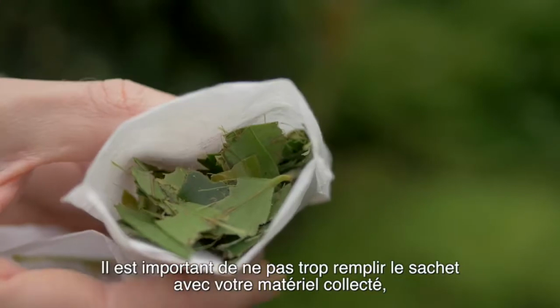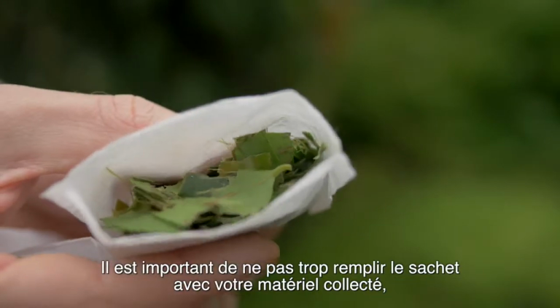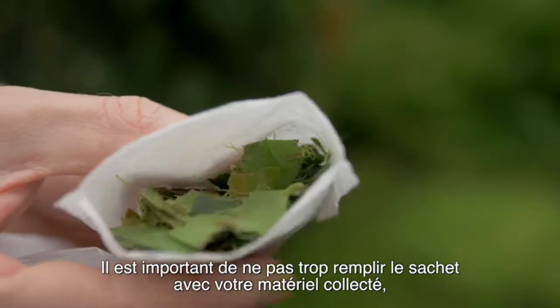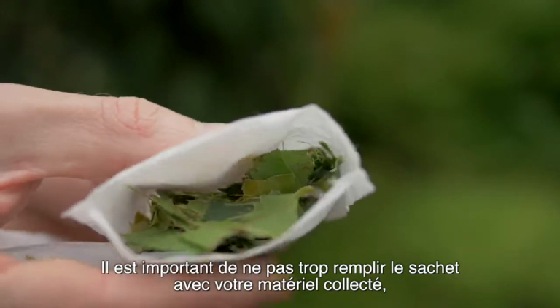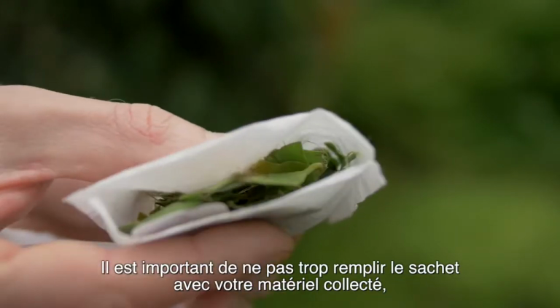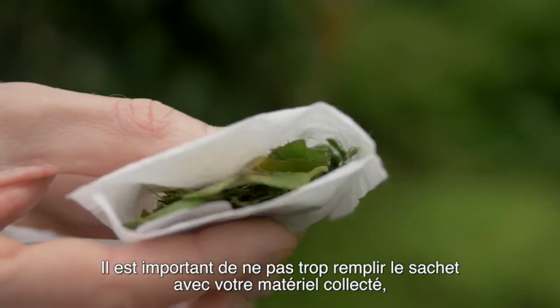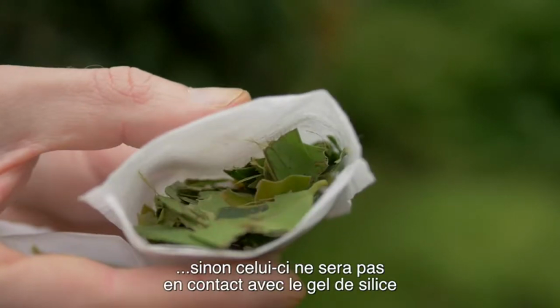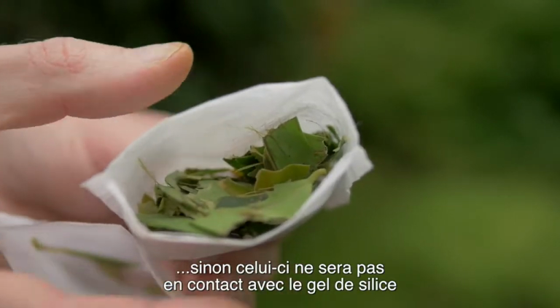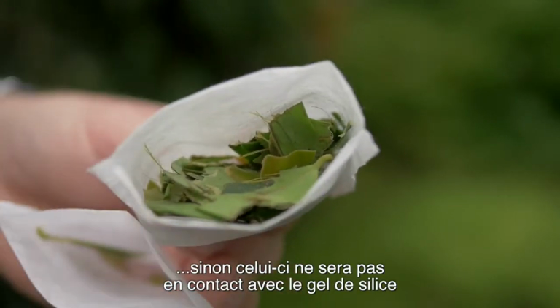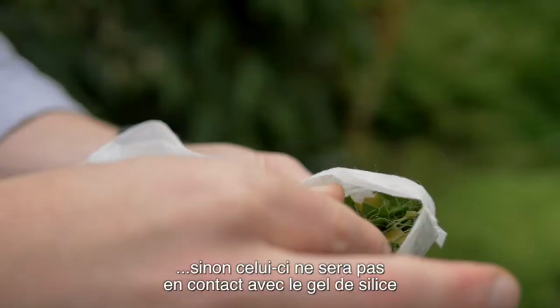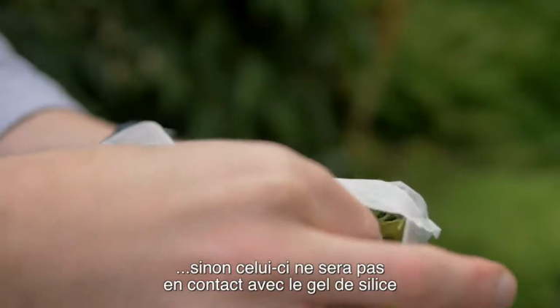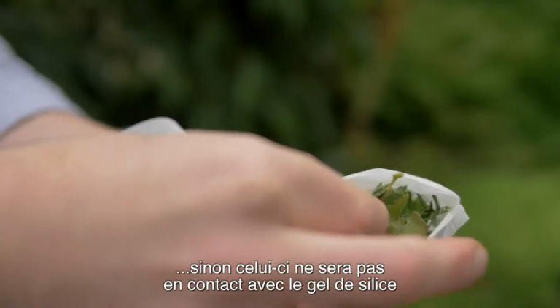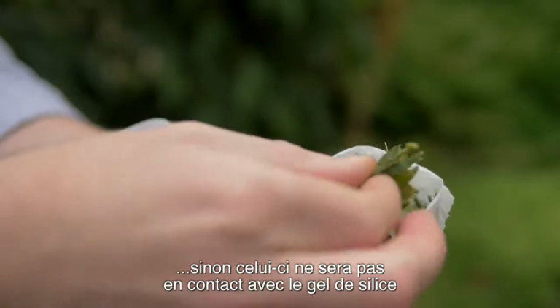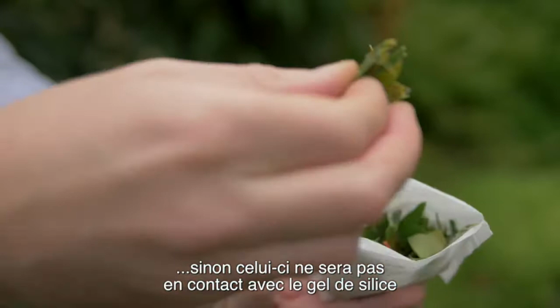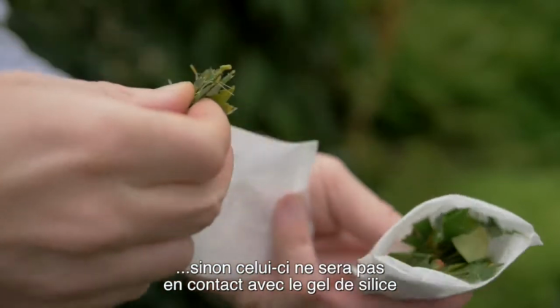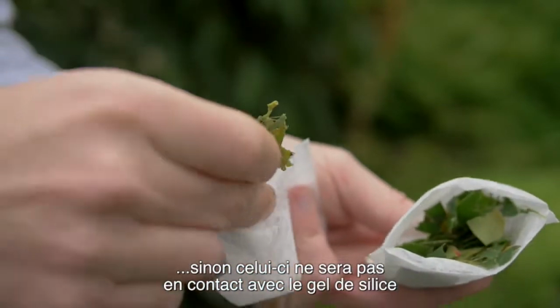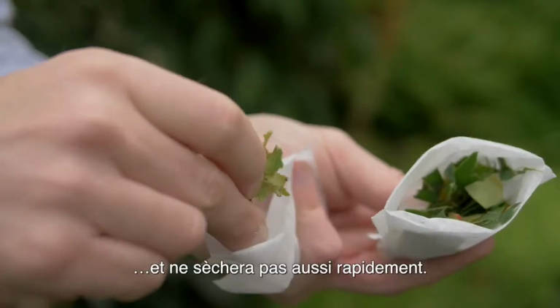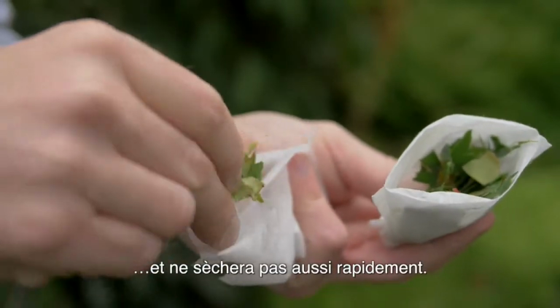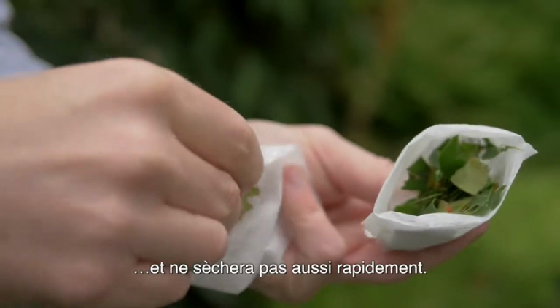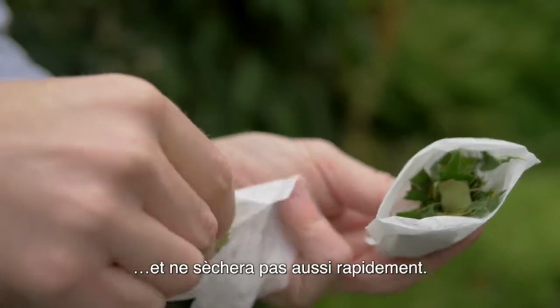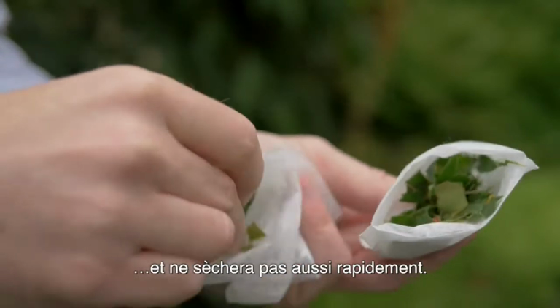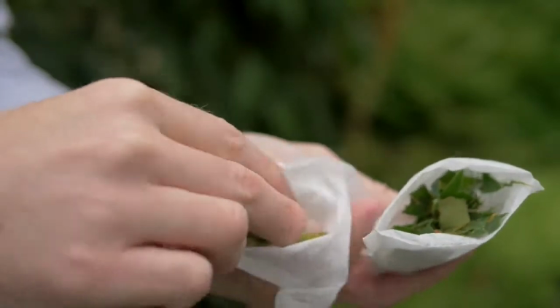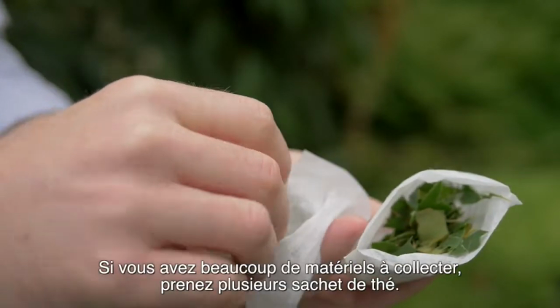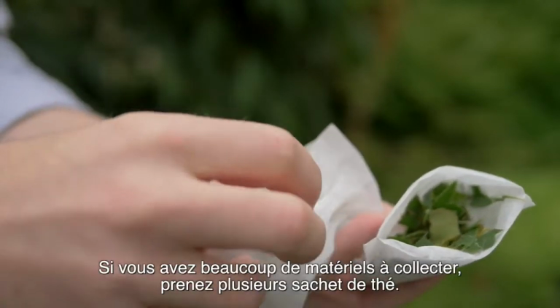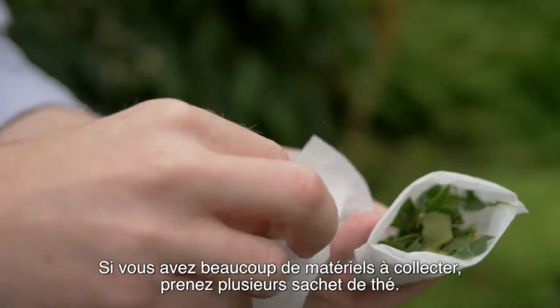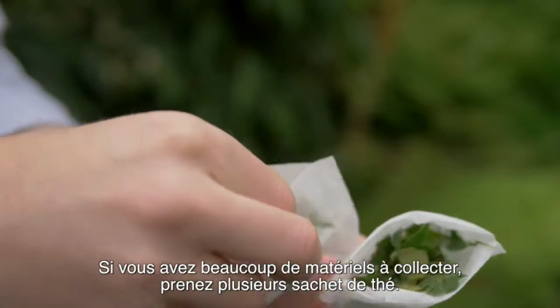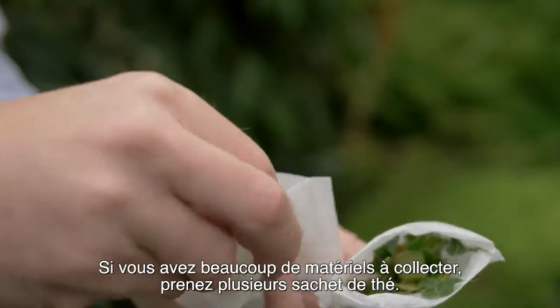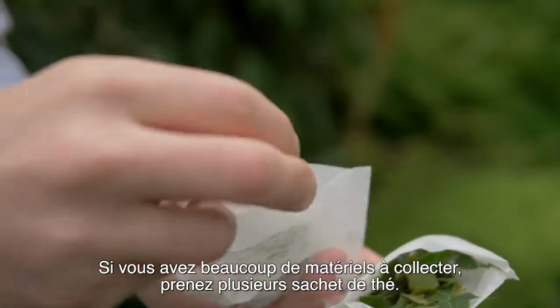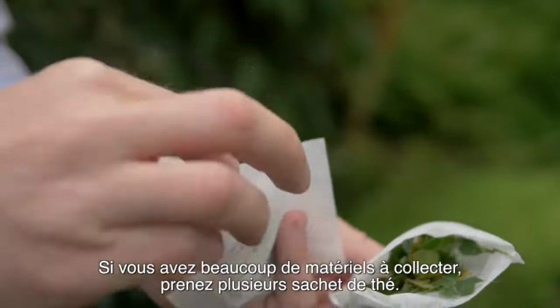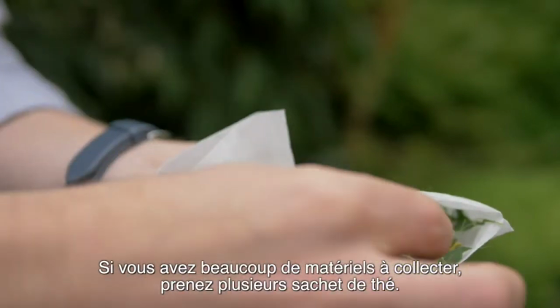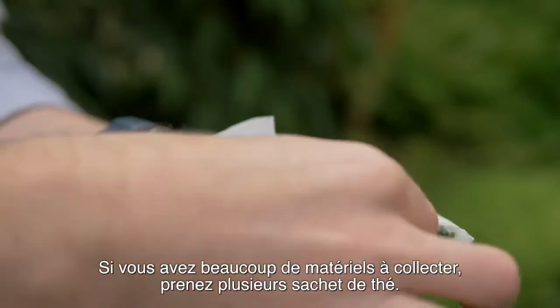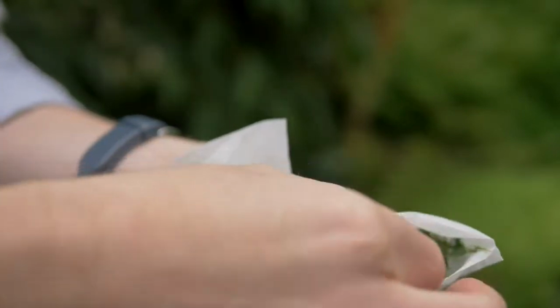It's important not to overfill your tea bag with leaf material because that means that the leaf material won't be in close contact with silica gel and it won't dry out very quickly. If you do need lots of leaf material, collect it in several tea bags.